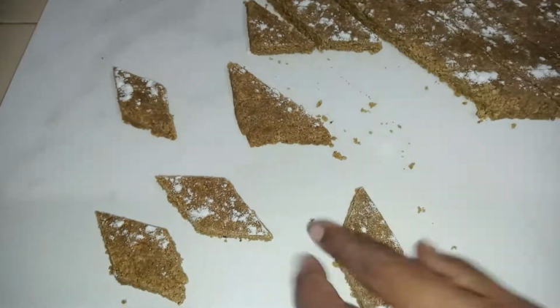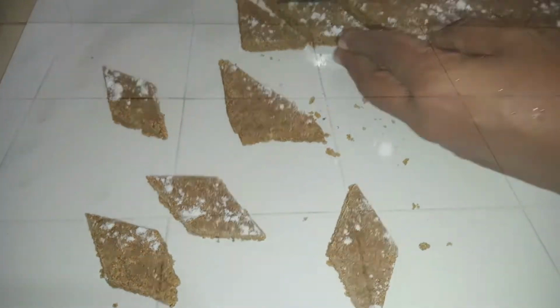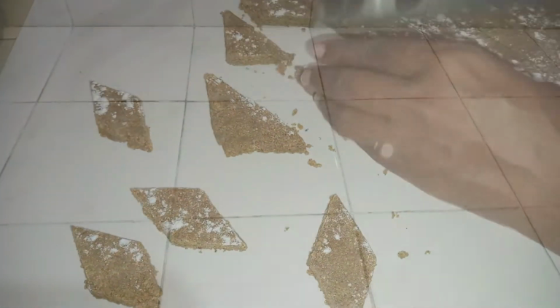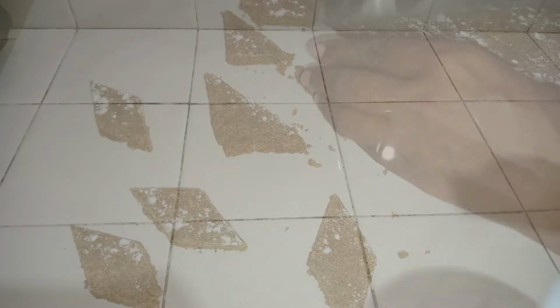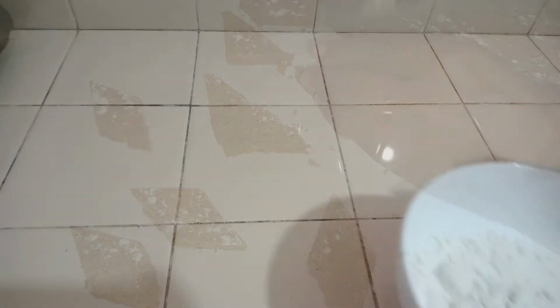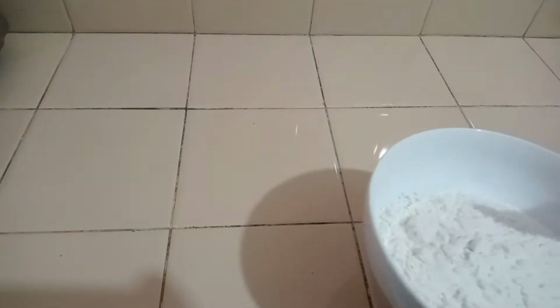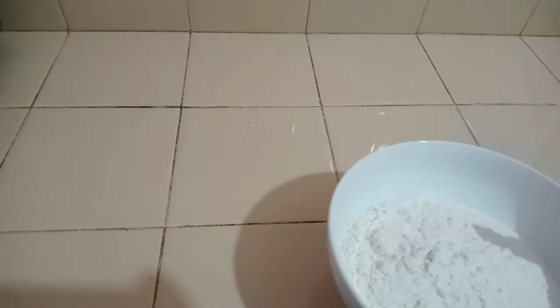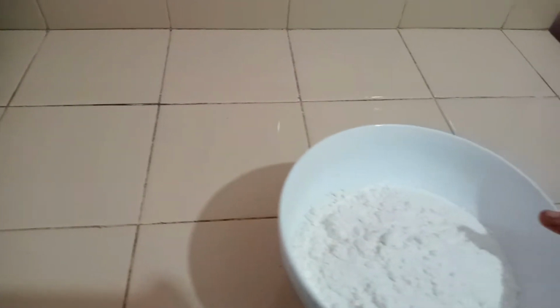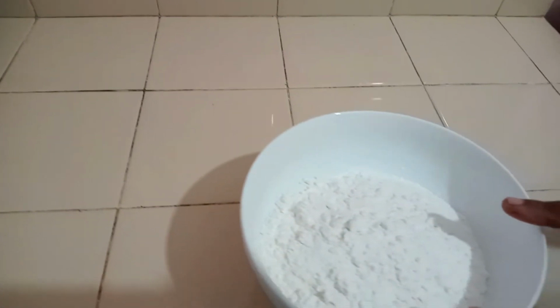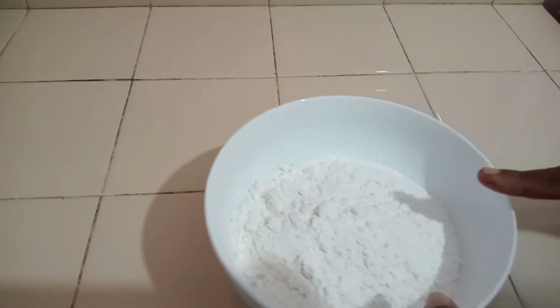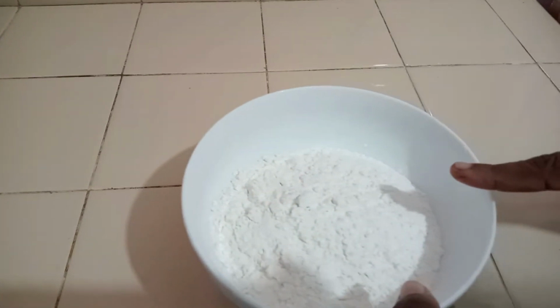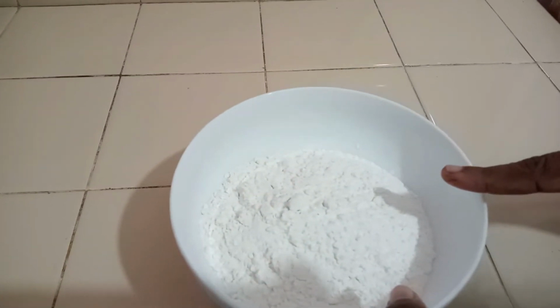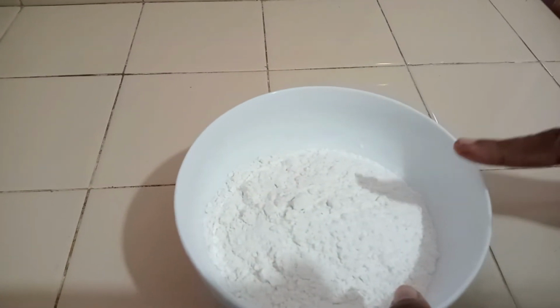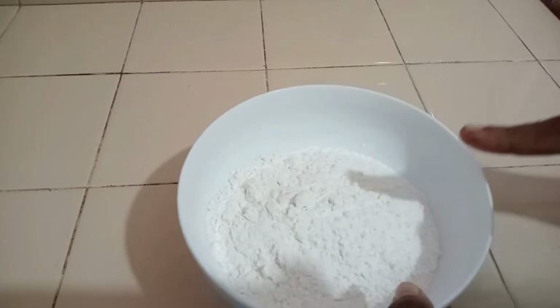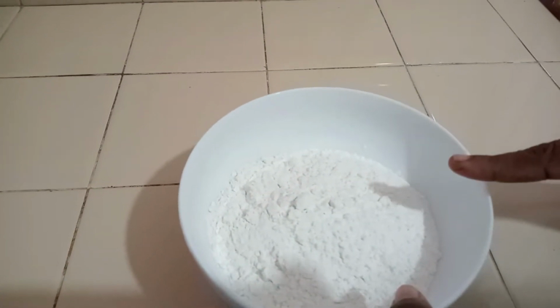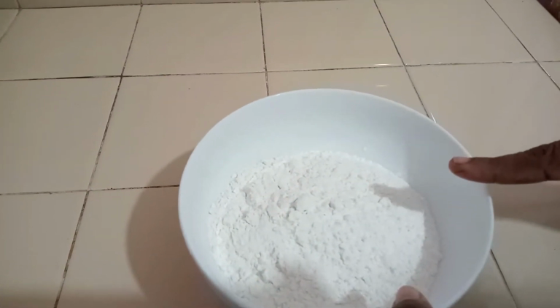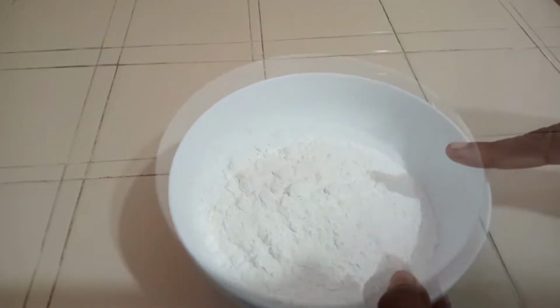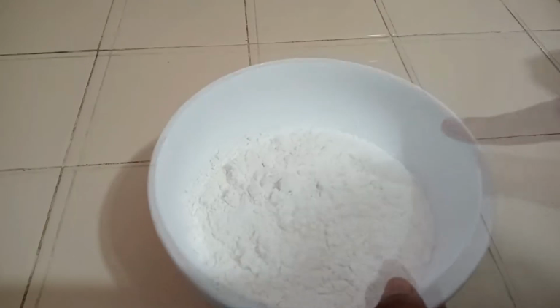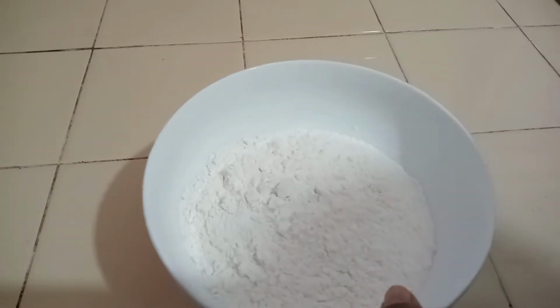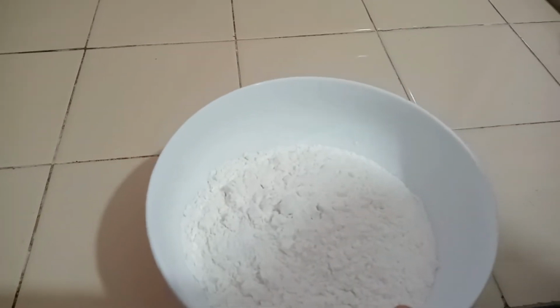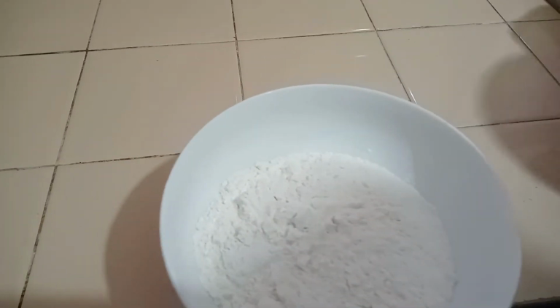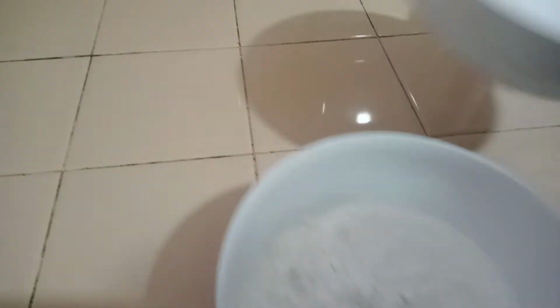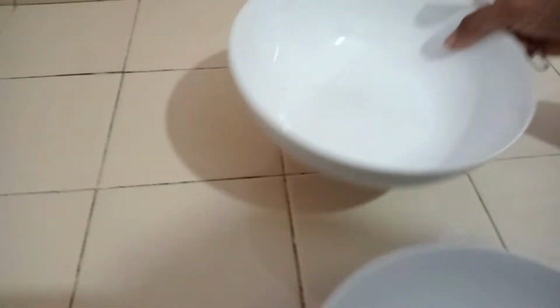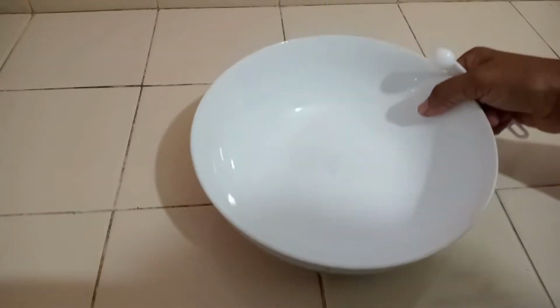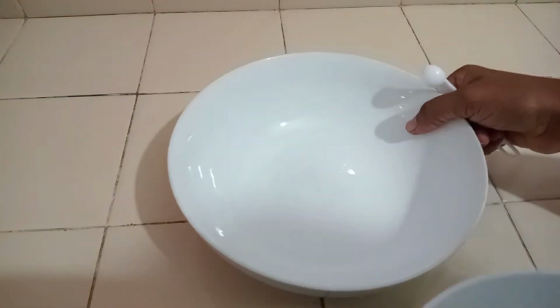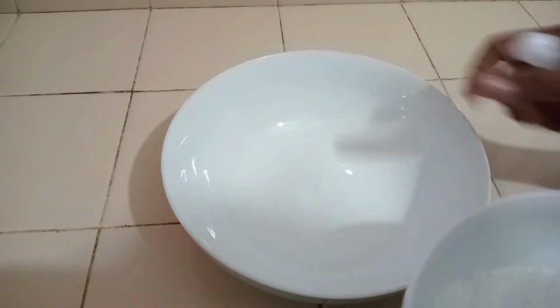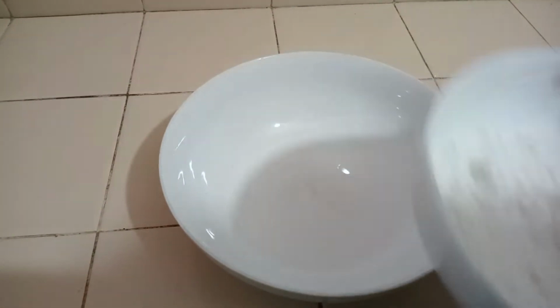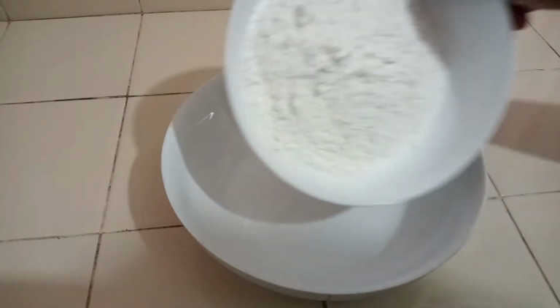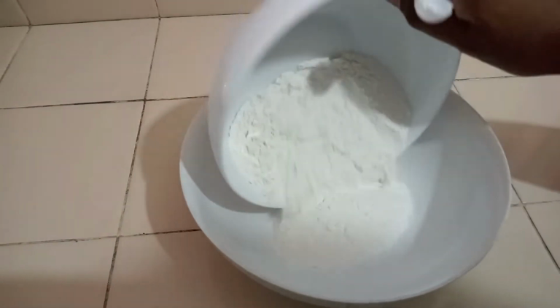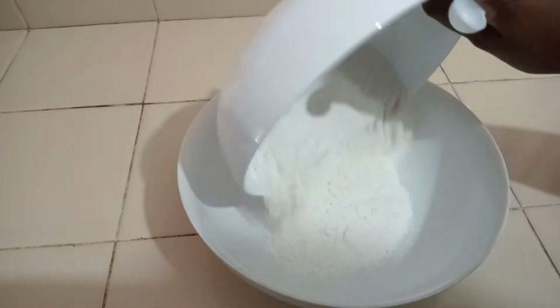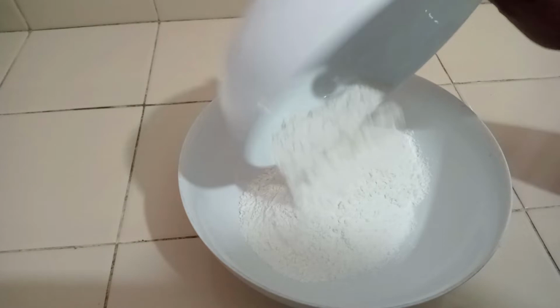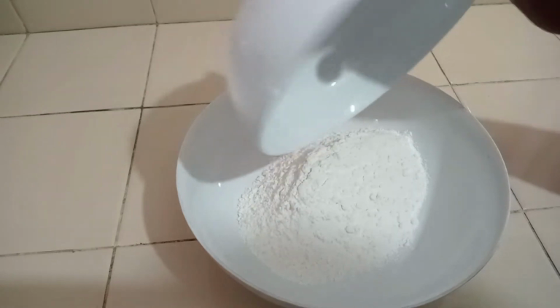Meanwhile, I'll prepare the mixture for the outer layer batter. For that, add 100 grams of rice flour and 2 tablespoons of bread flour into a bowl. I have sieved this flour 3 times.